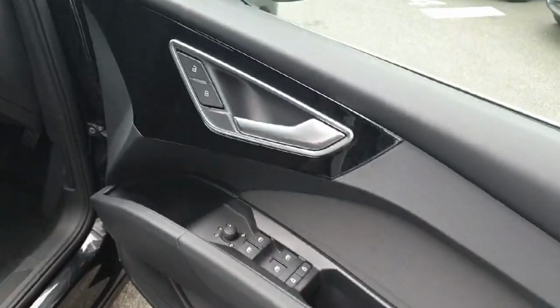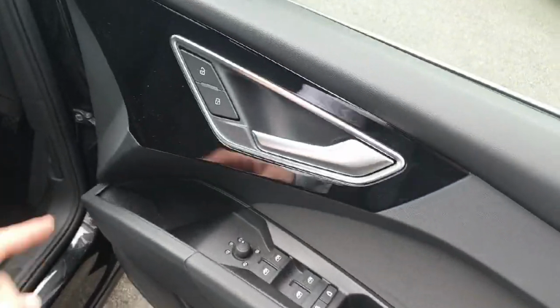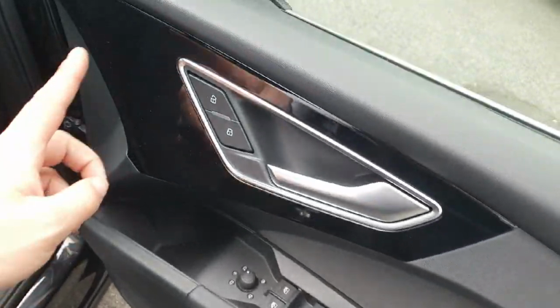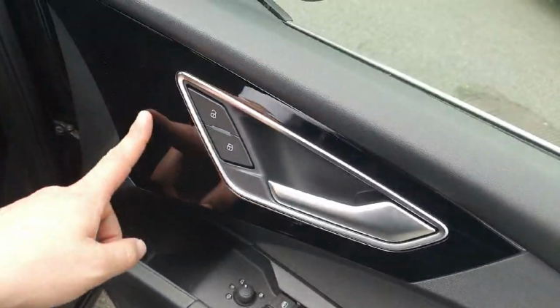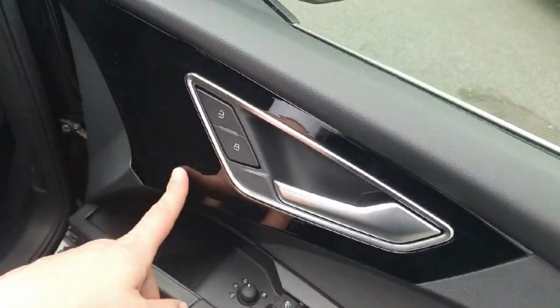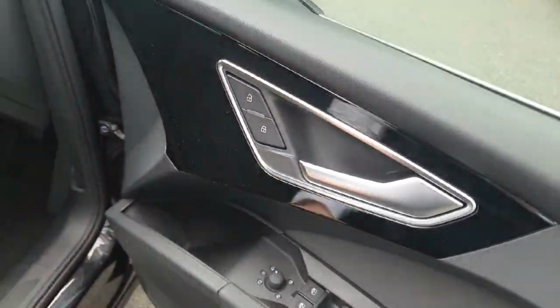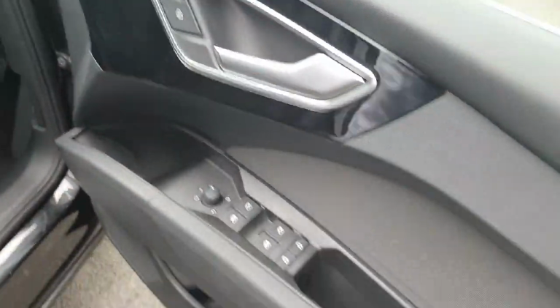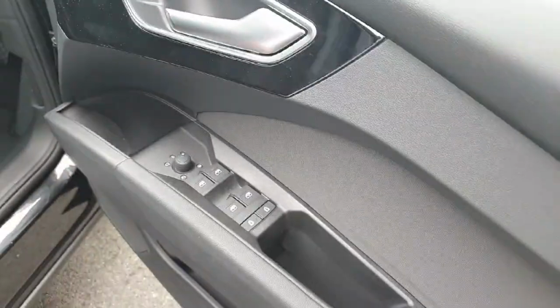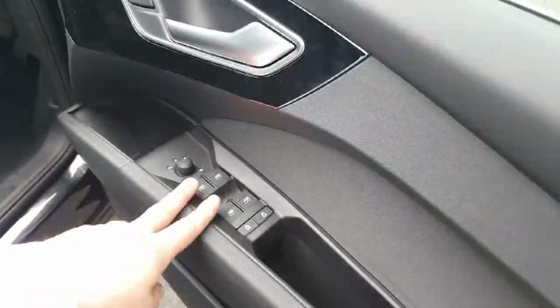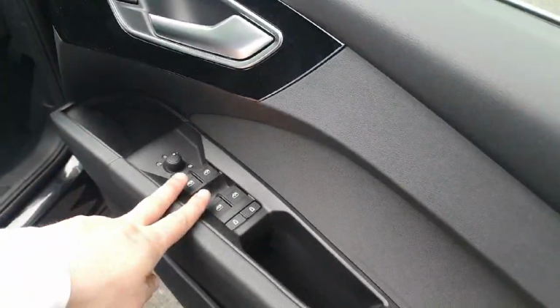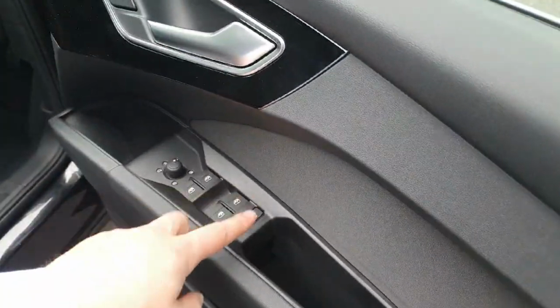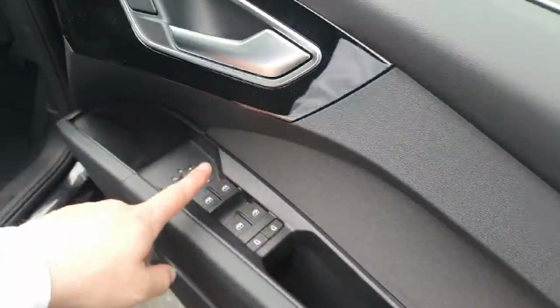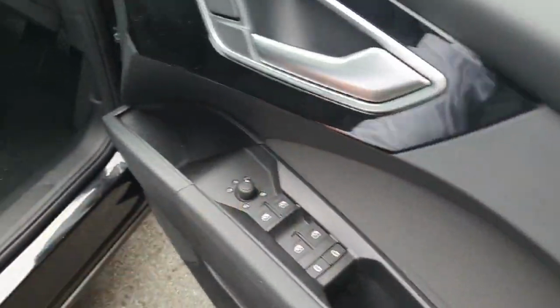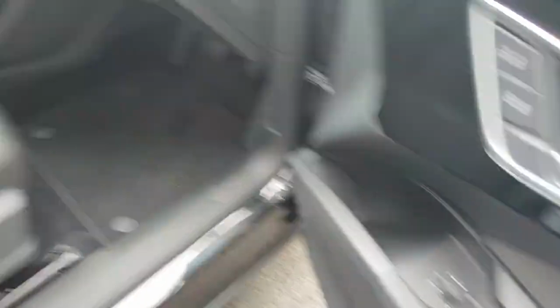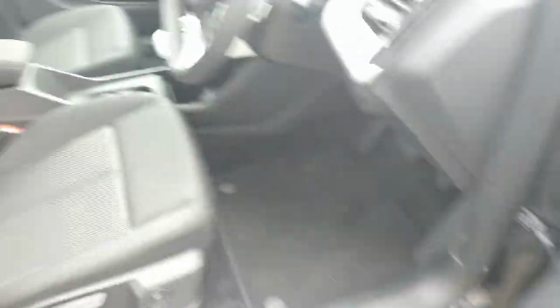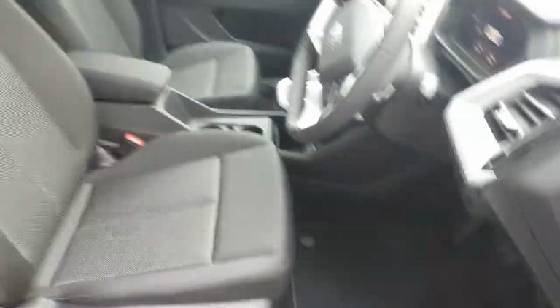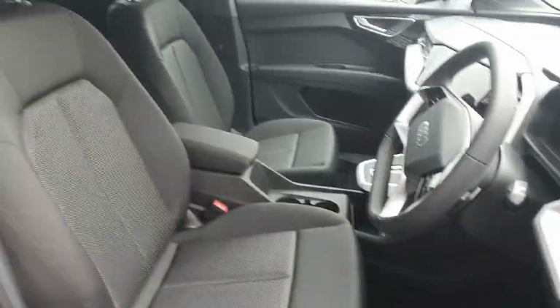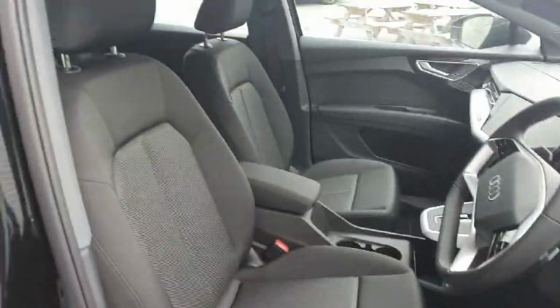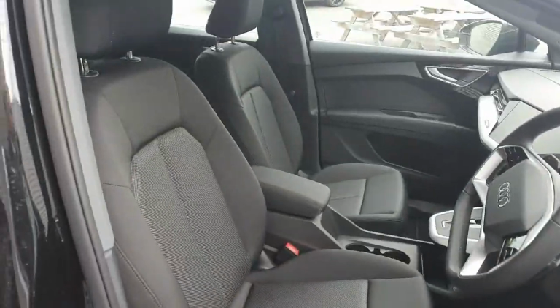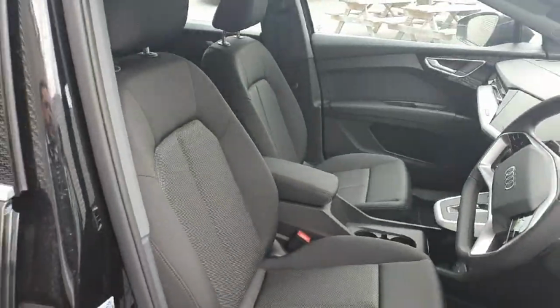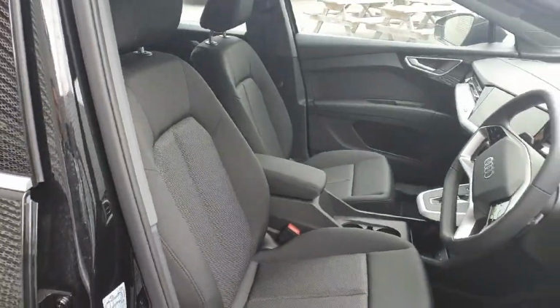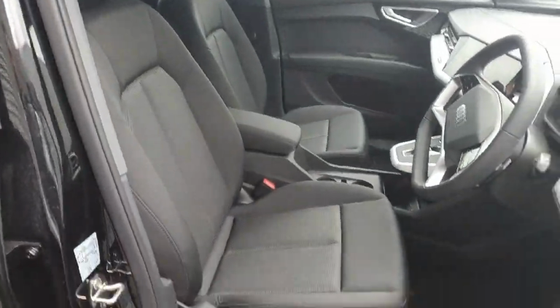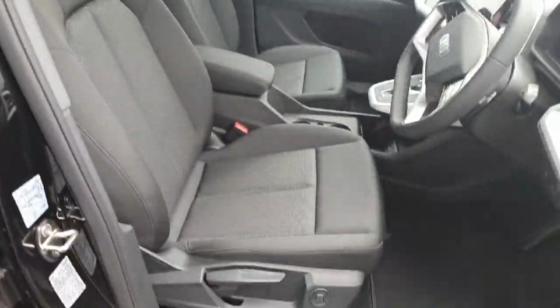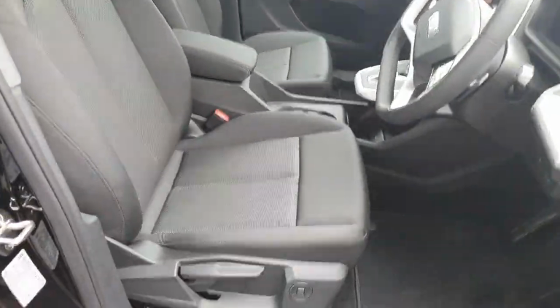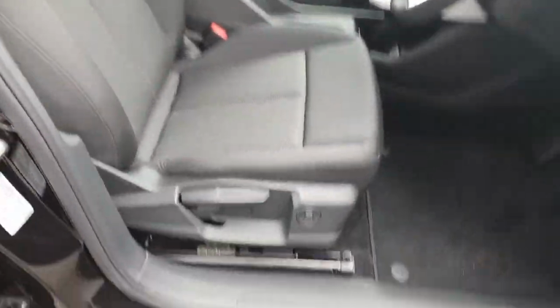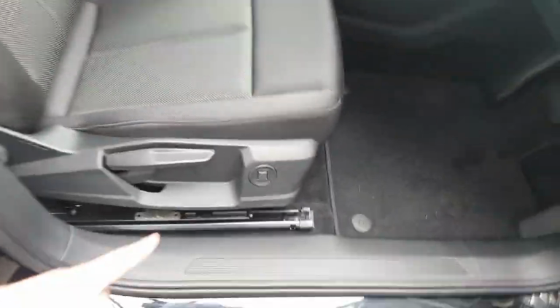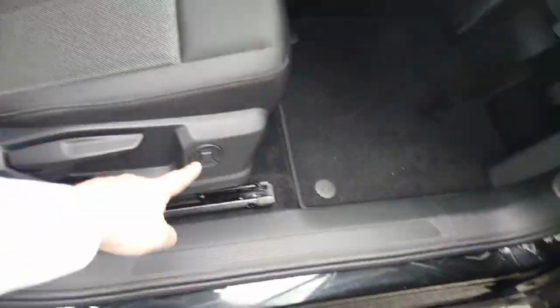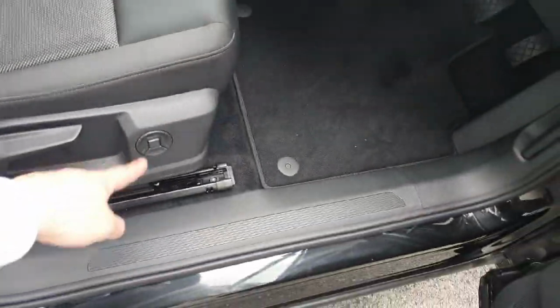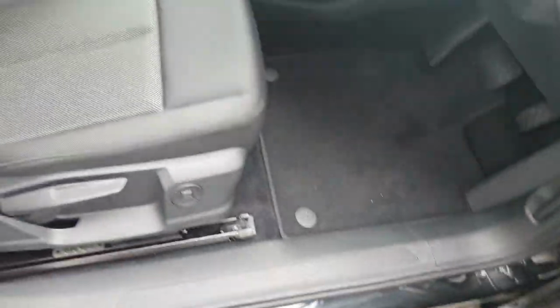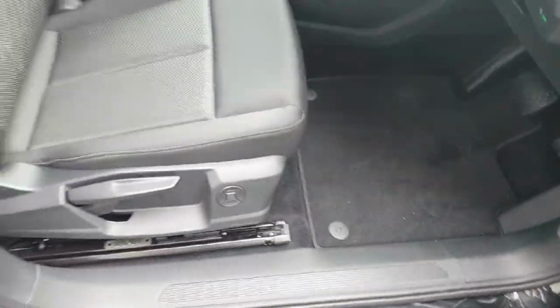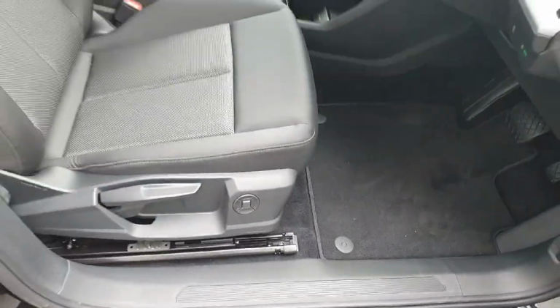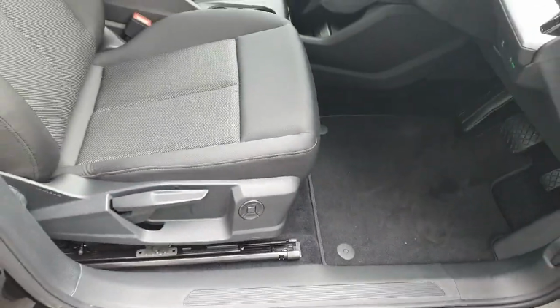Some beautiful black piano inlays on the door with the electric windows, child lock, mirror settings, and beautiful cloth seats once again in the front. Both sides feature the four-way lumbar support.